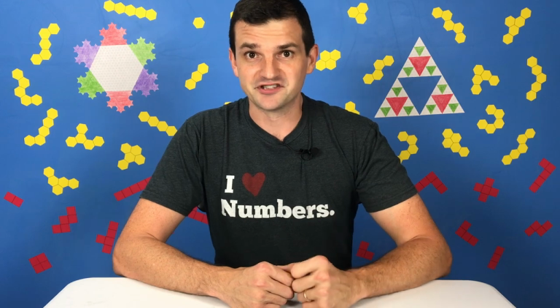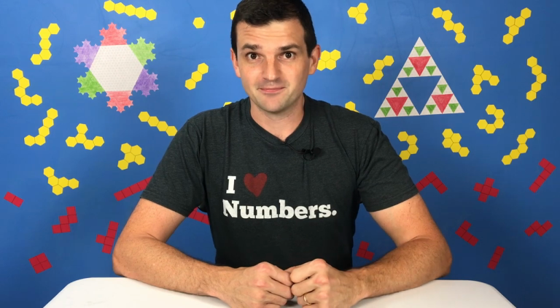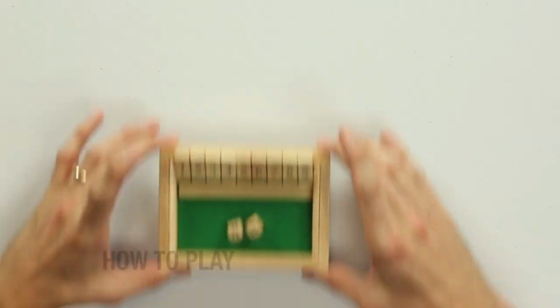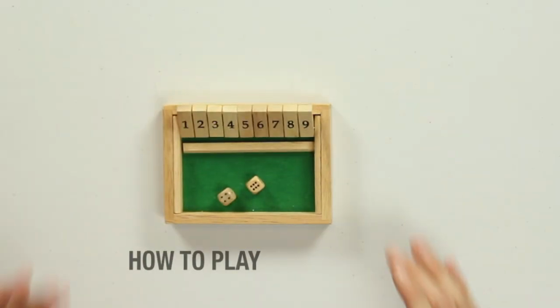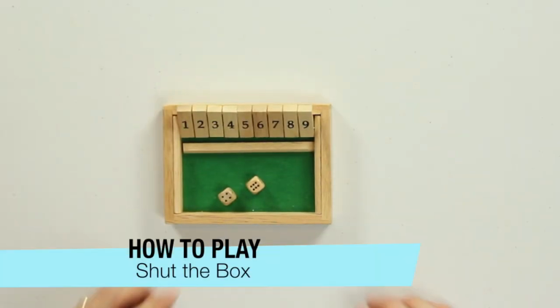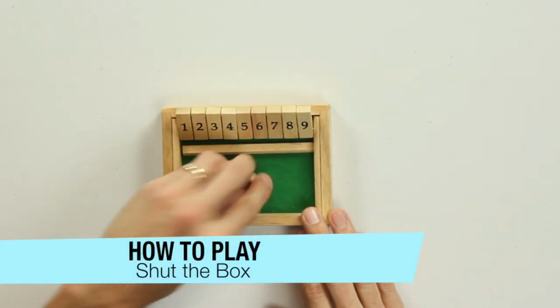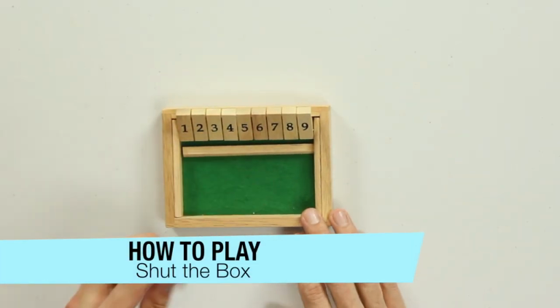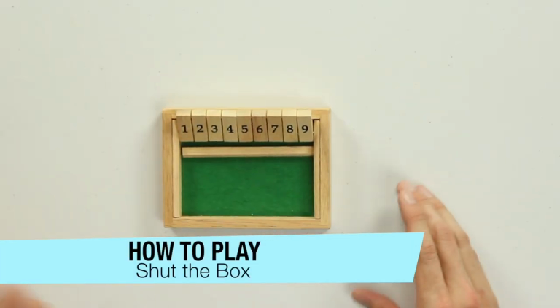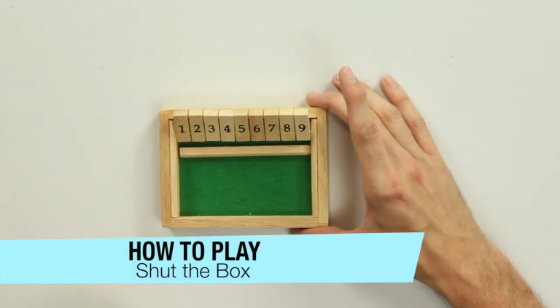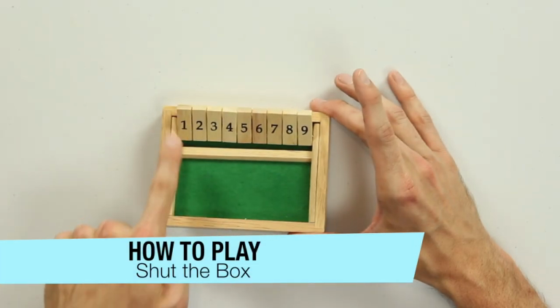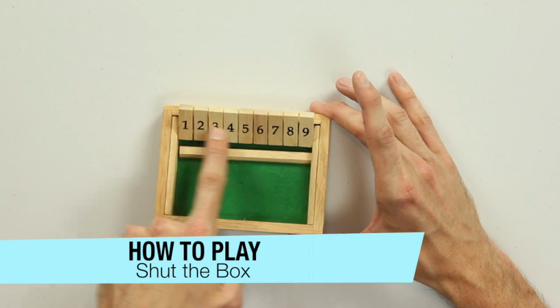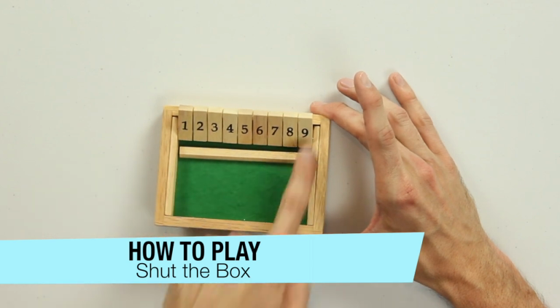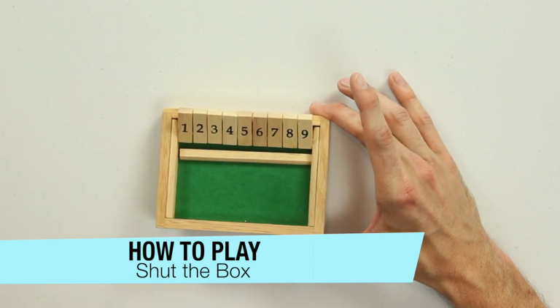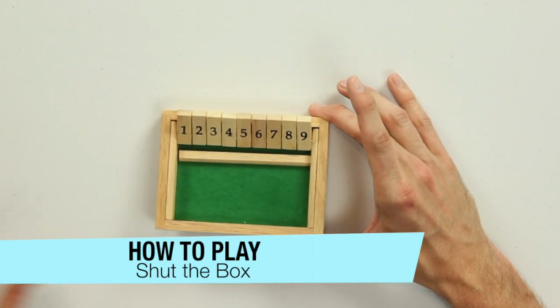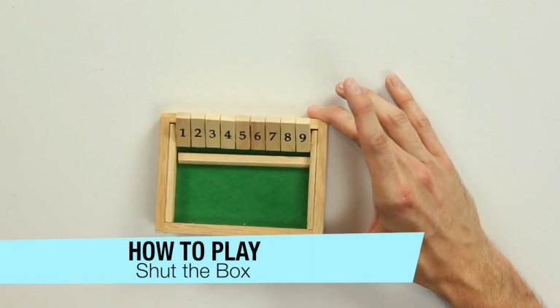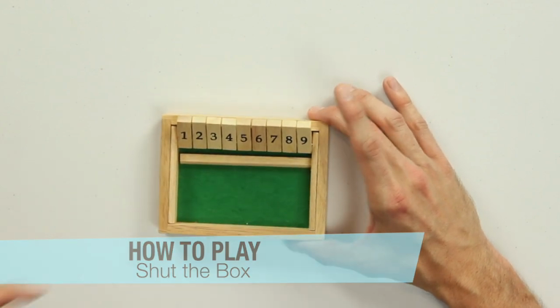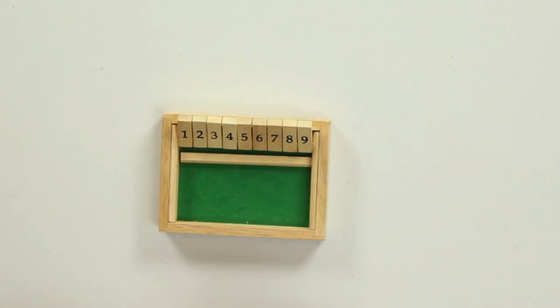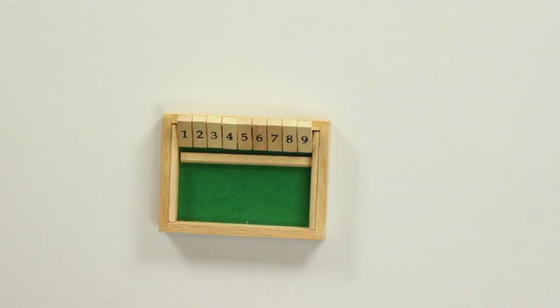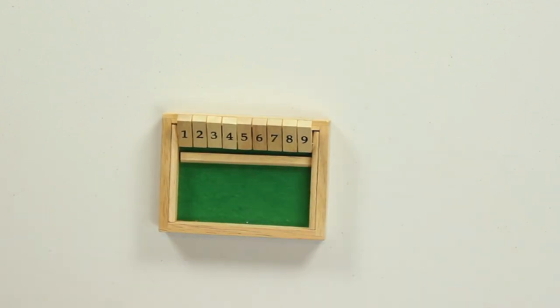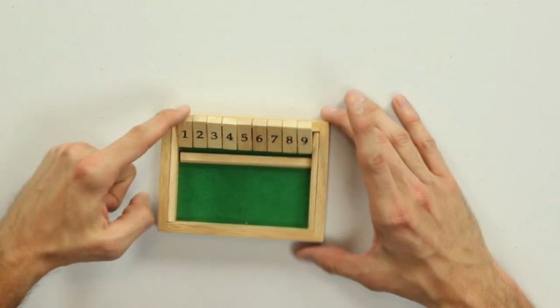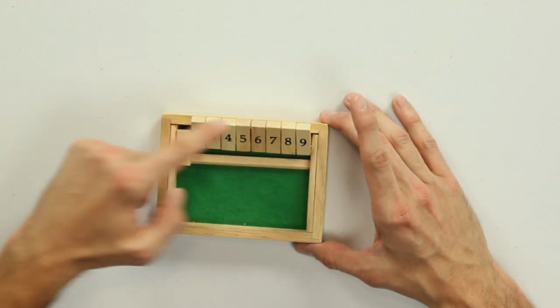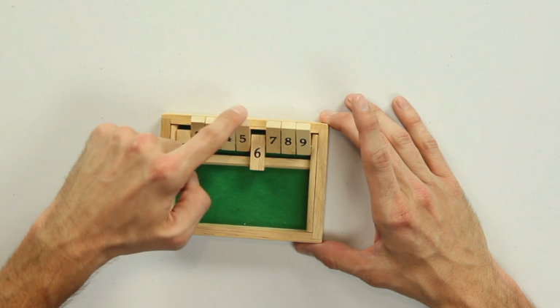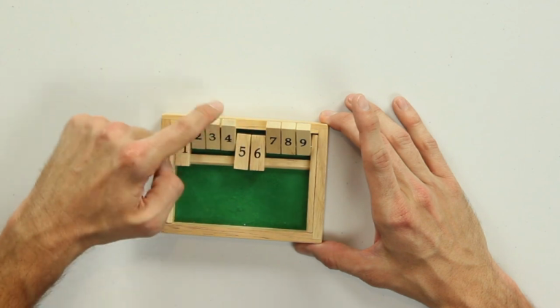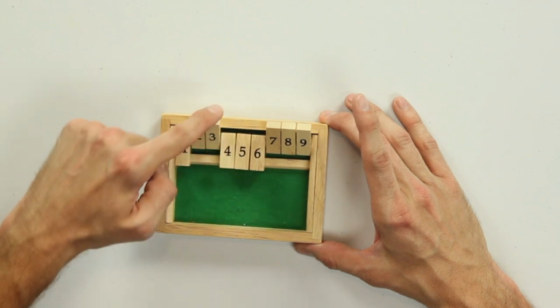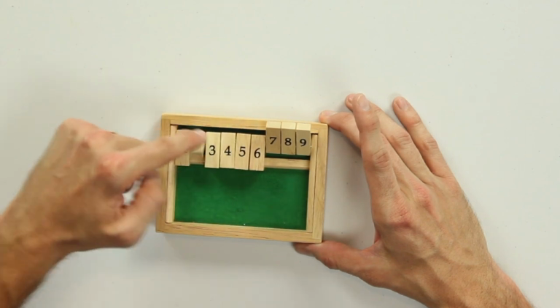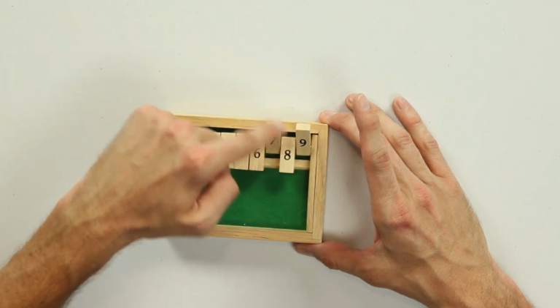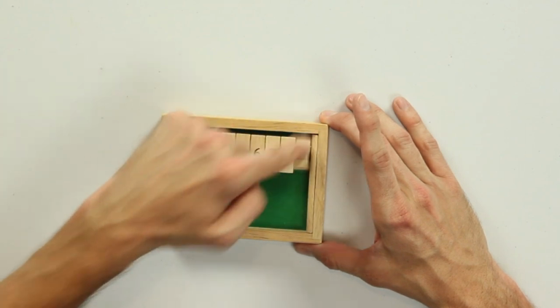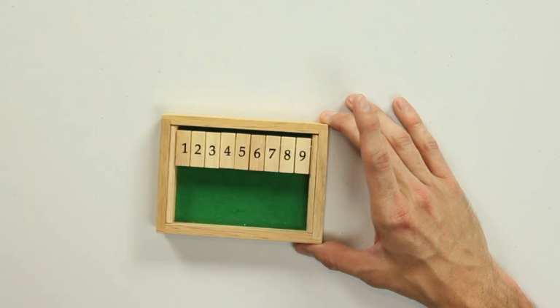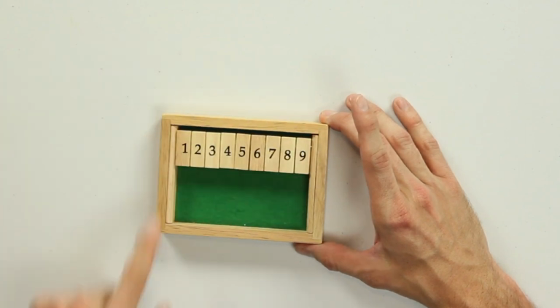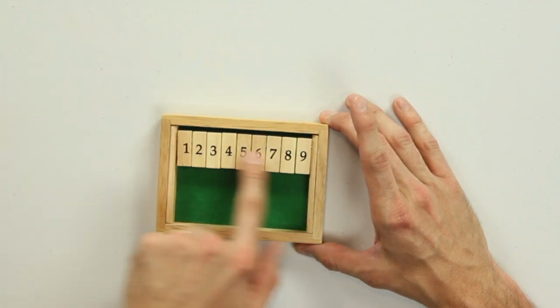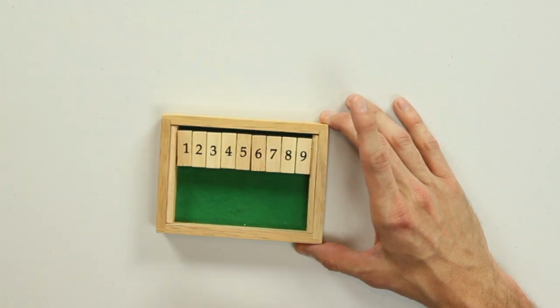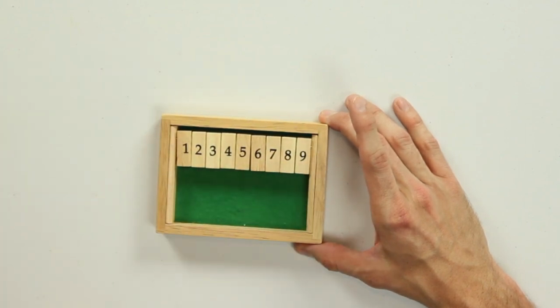Let's check it out. Shut the Box comes with a pair of dice and a box that has these 9 doors on it with the numbers from 1 through 9 listed on them. They start in the open position, and the goal of the game is to slowly shut all of these doors until you have completely shut the box.